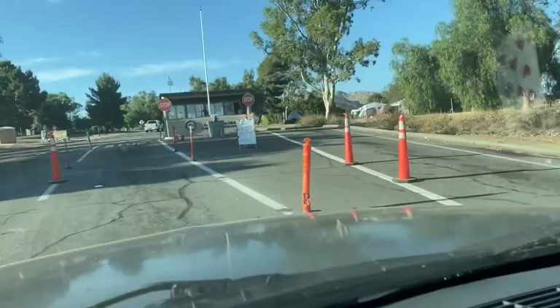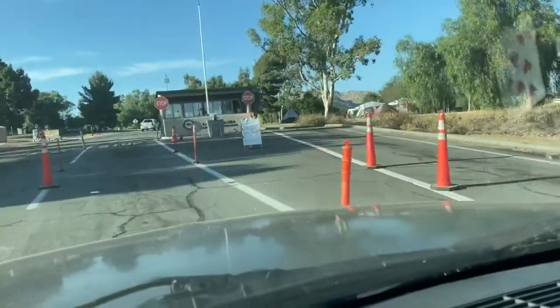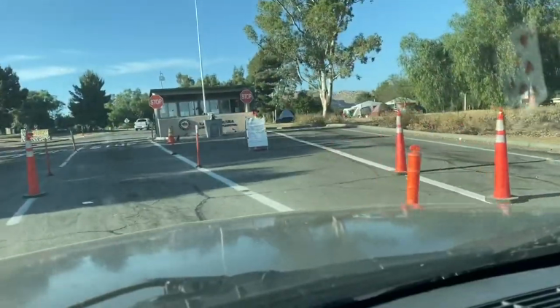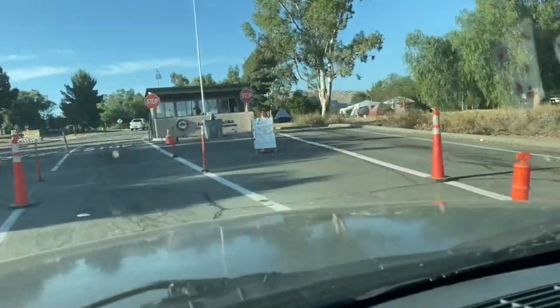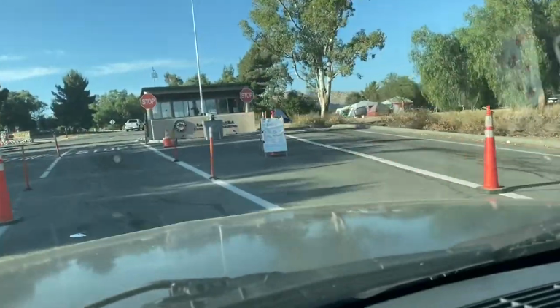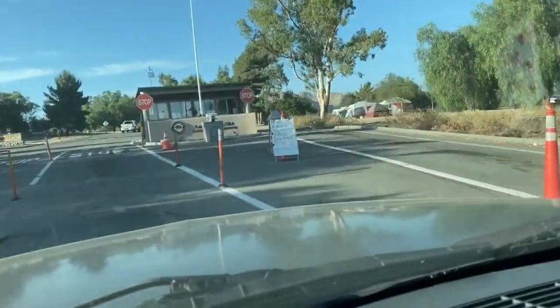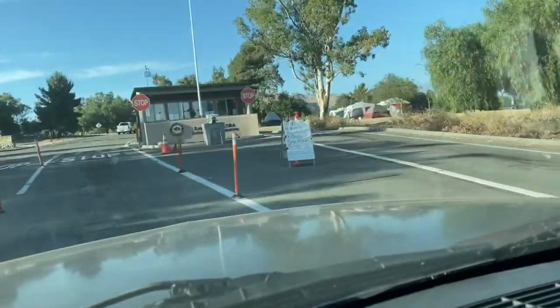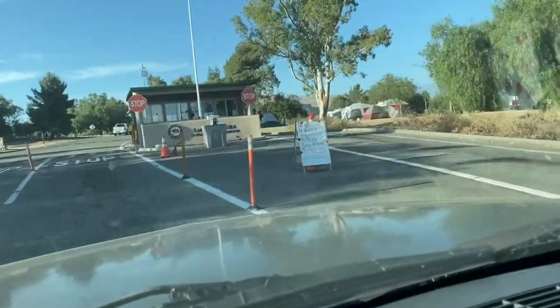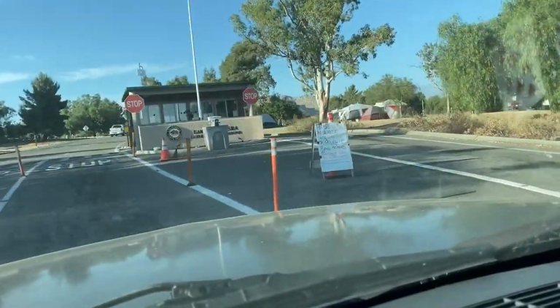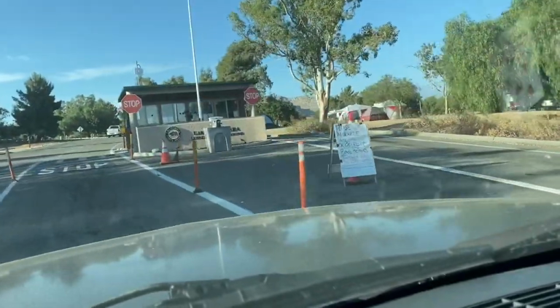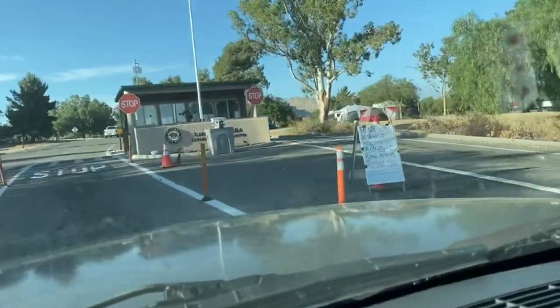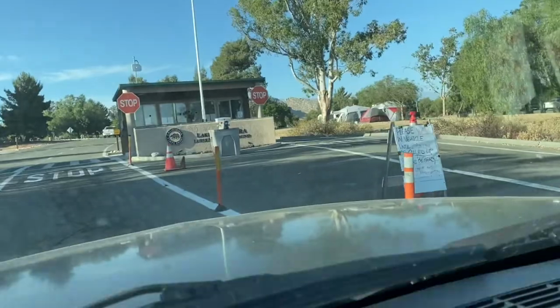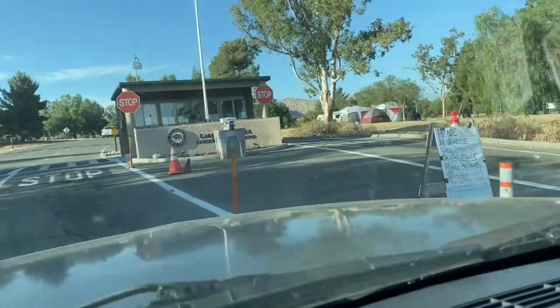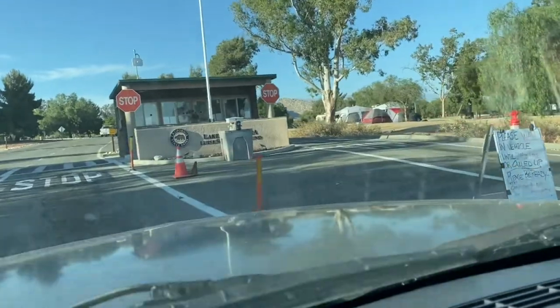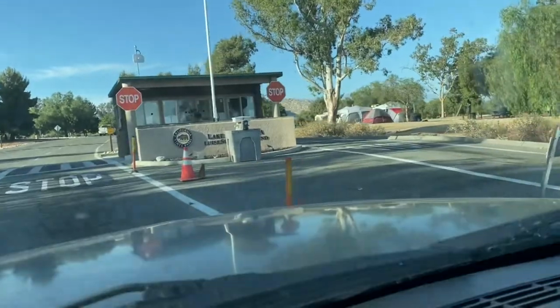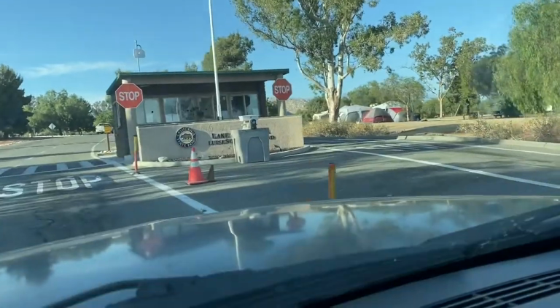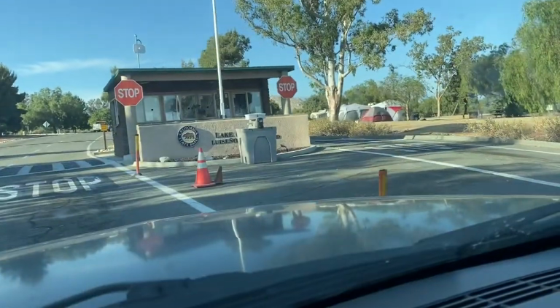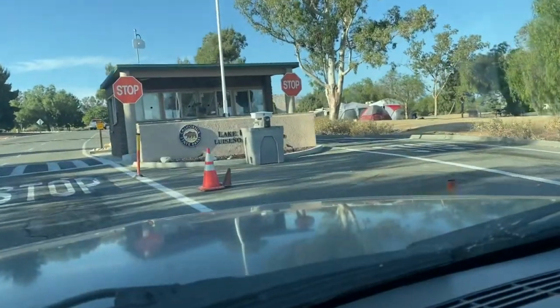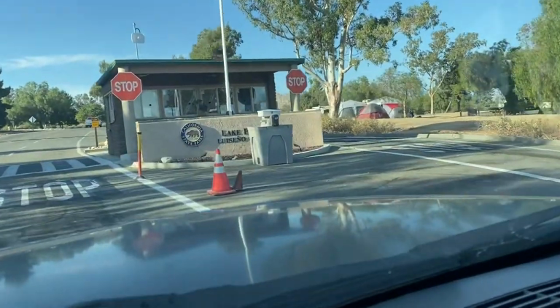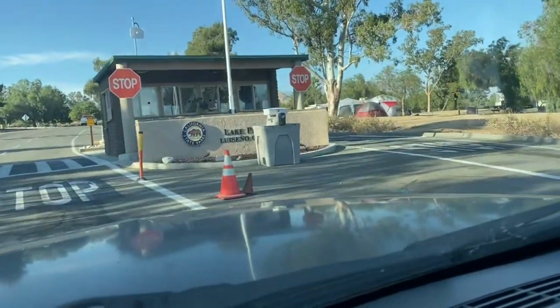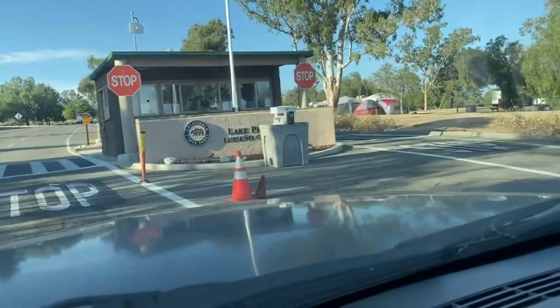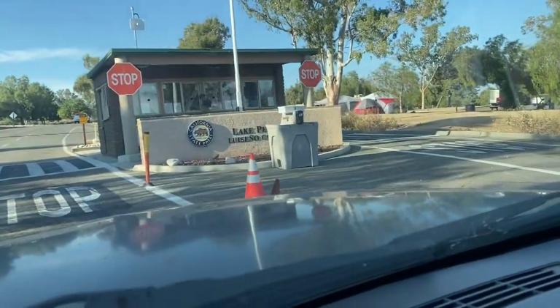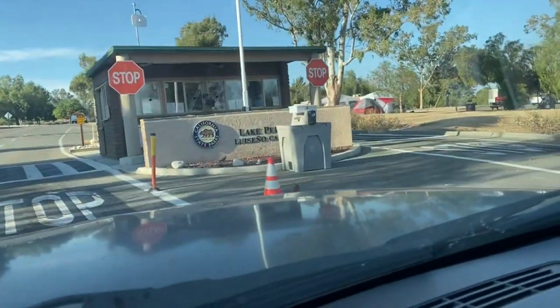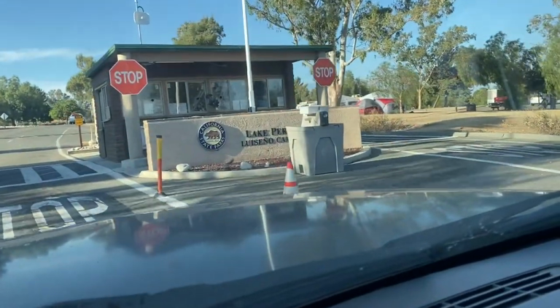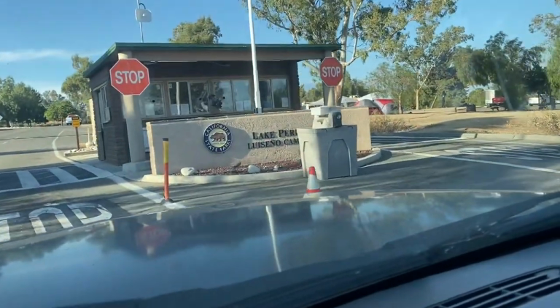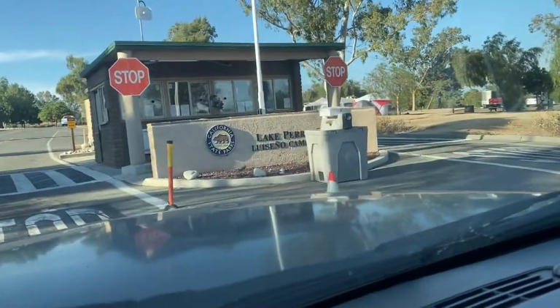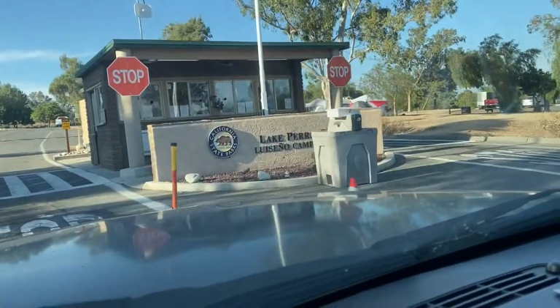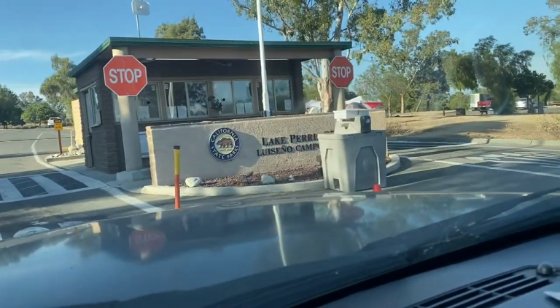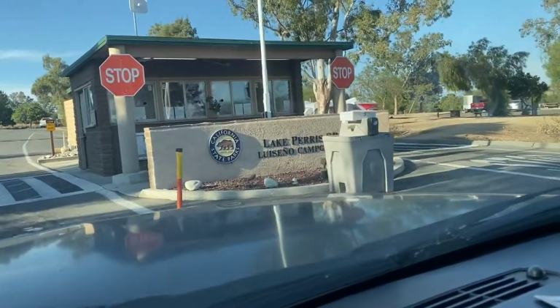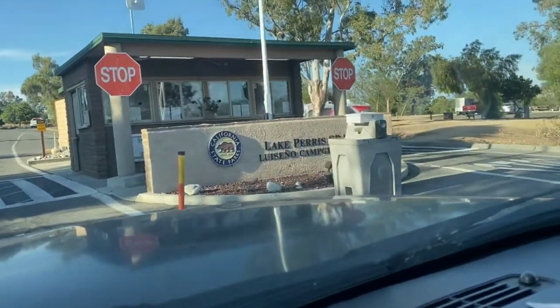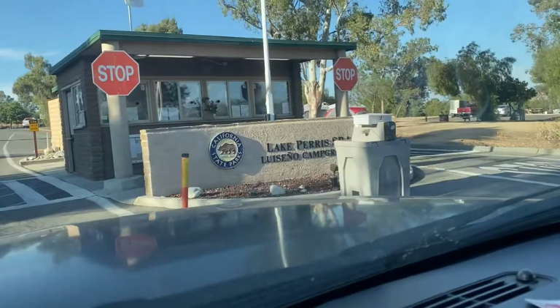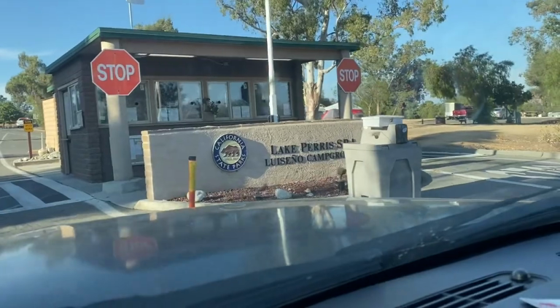To reserve your spot in Lake Perris Campground, go to the Reserve California website. The link is in the description for you guys to check it out.